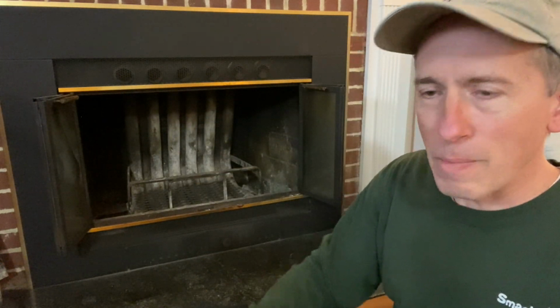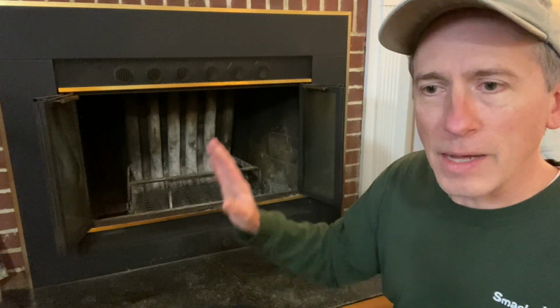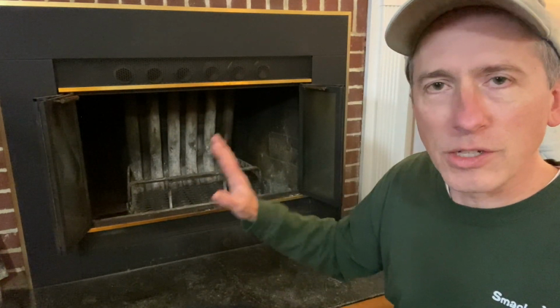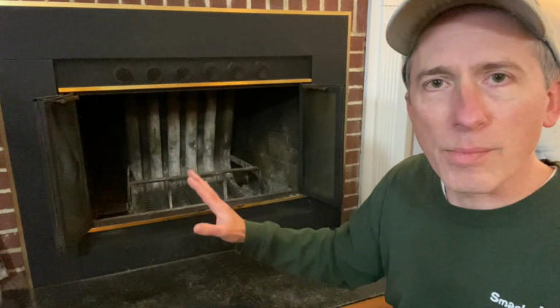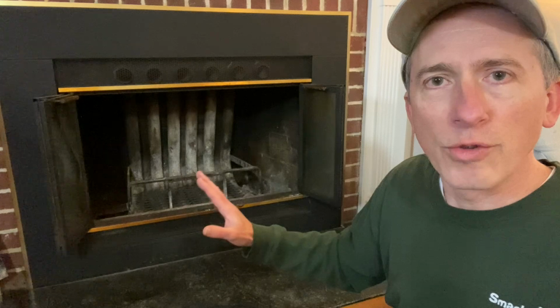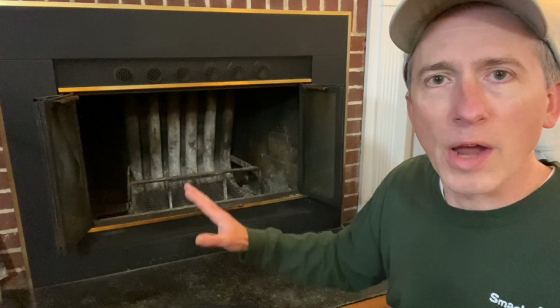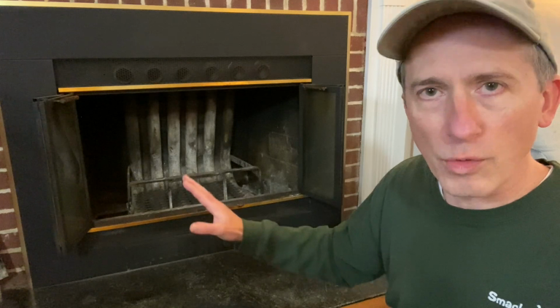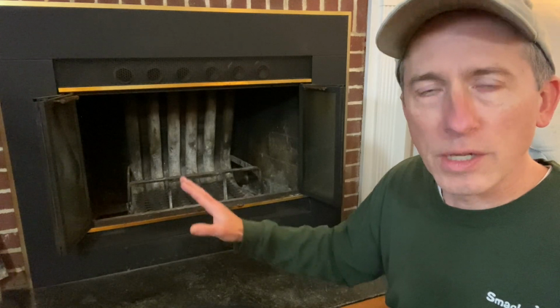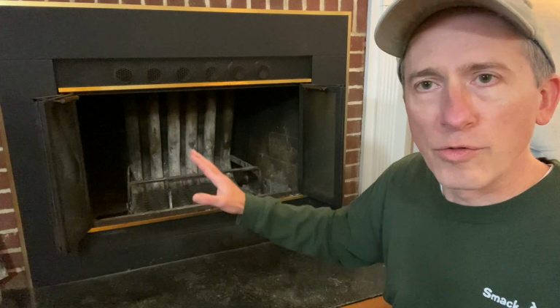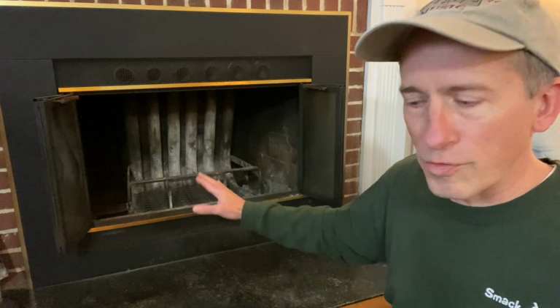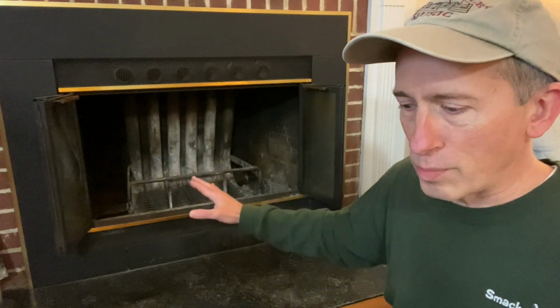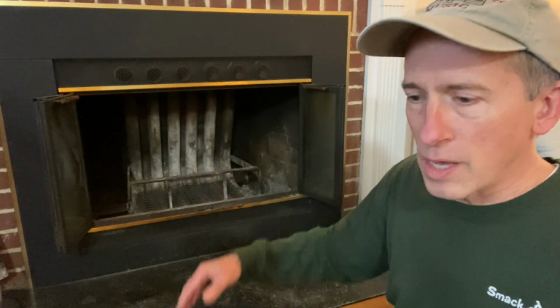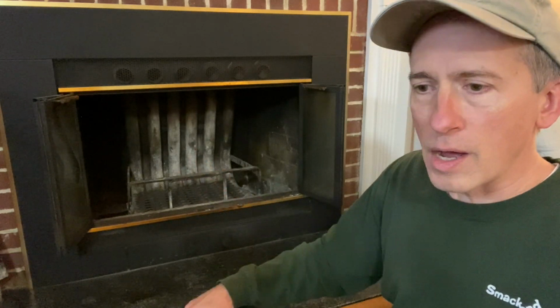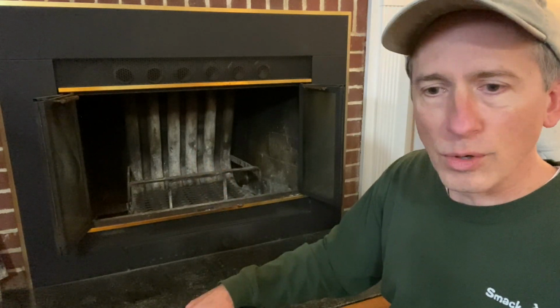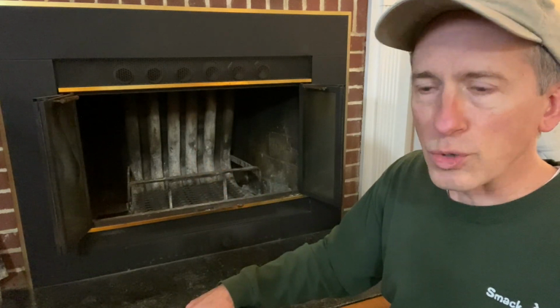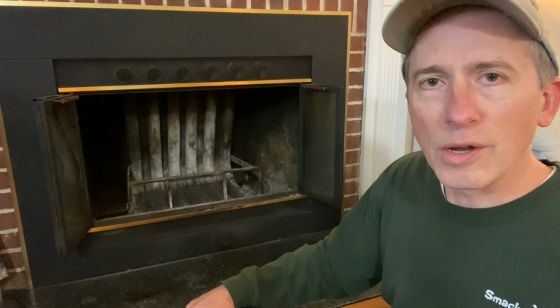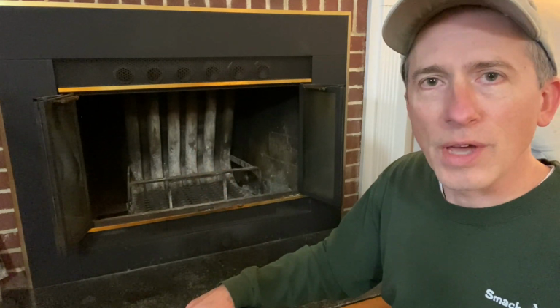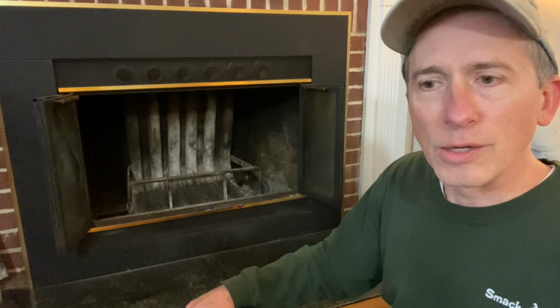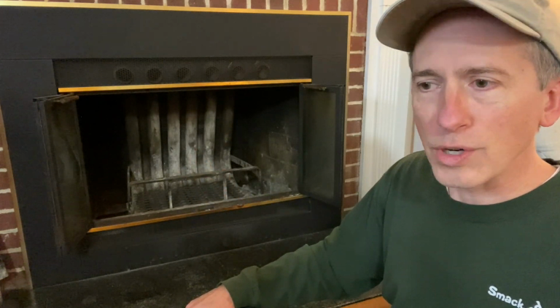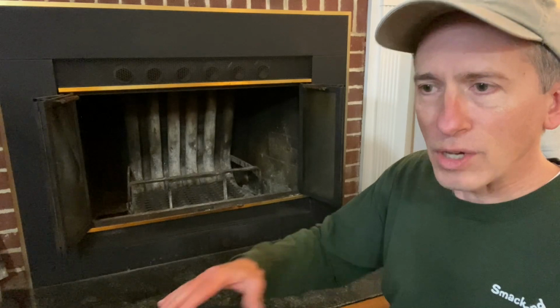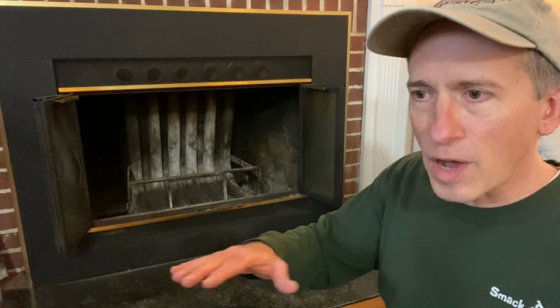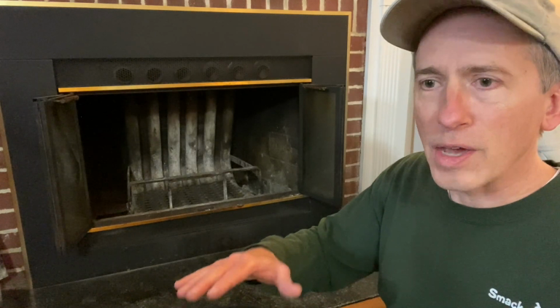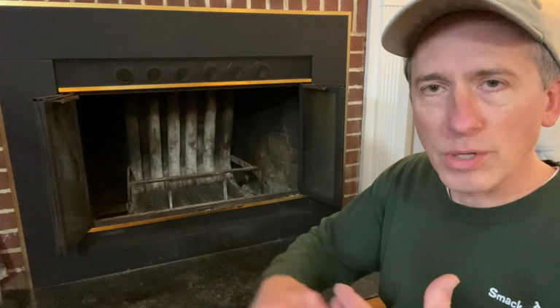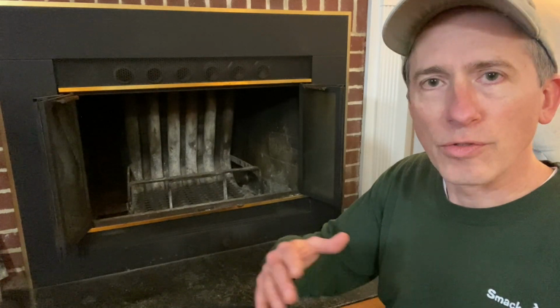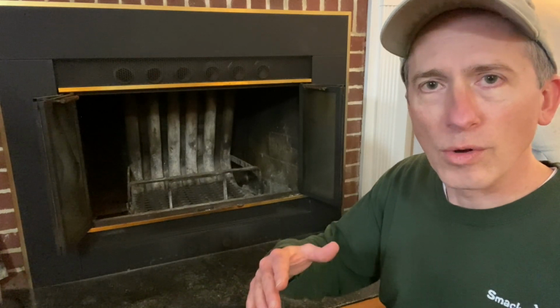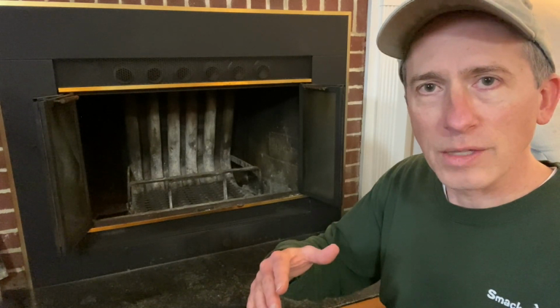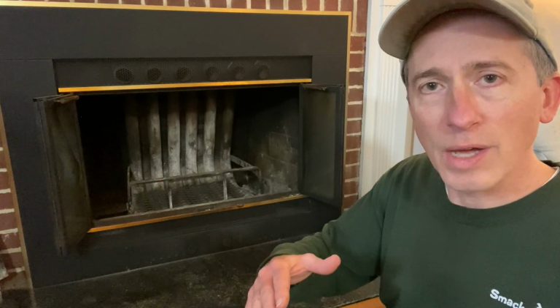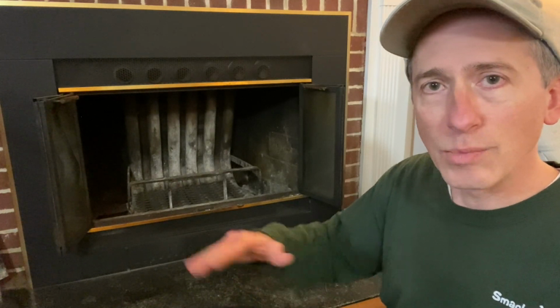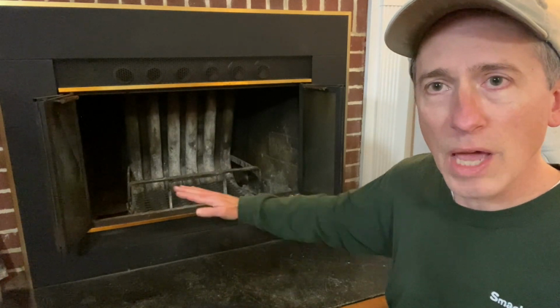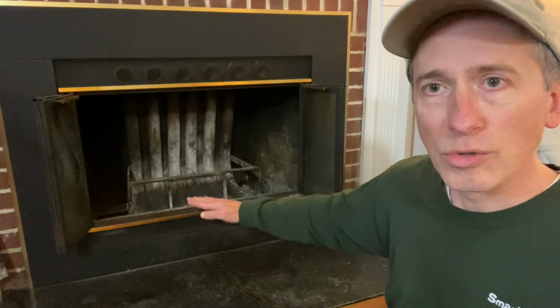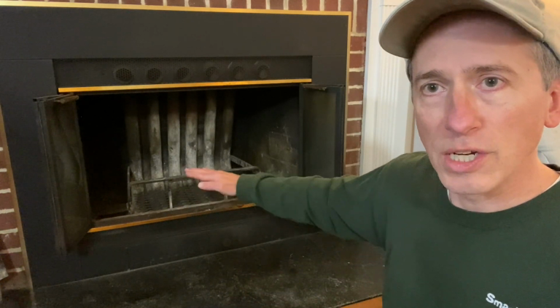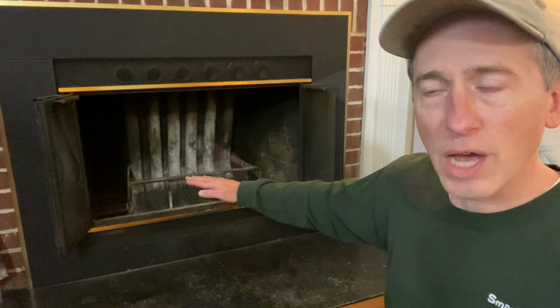I just got a brand new fire grate for the fireplace. I've learned over 20 years that in order to have a nice fire that keeps going for a long amount of time, you've got to keep those embers sitting up top.